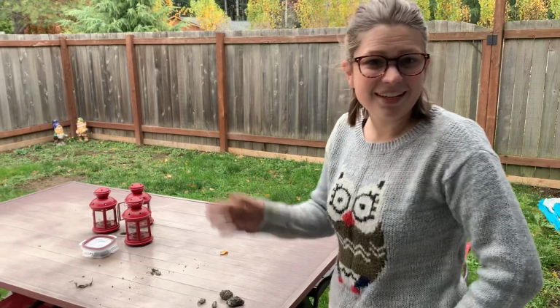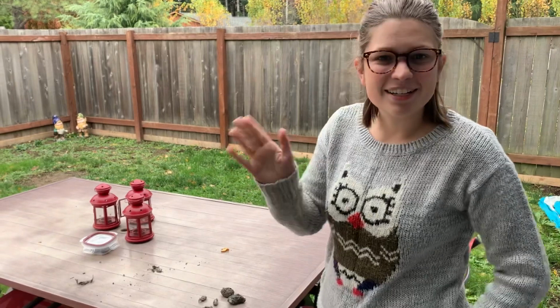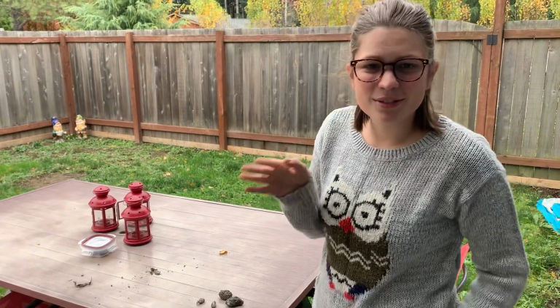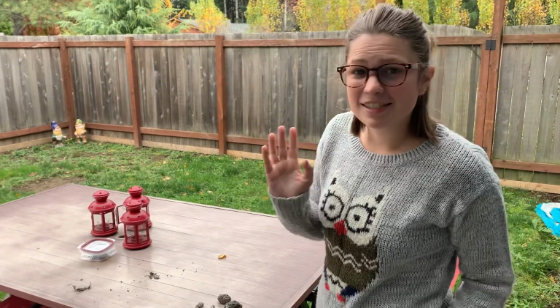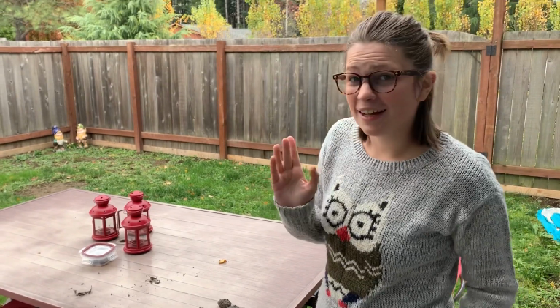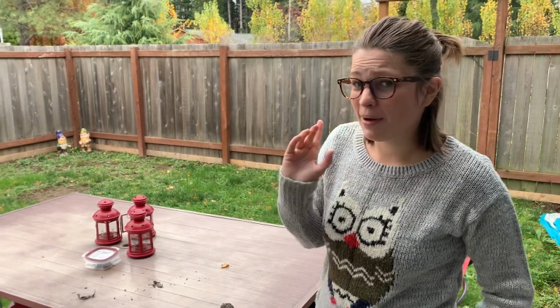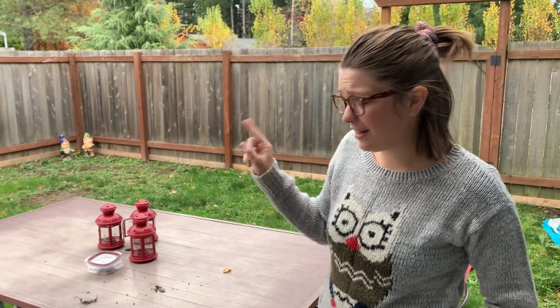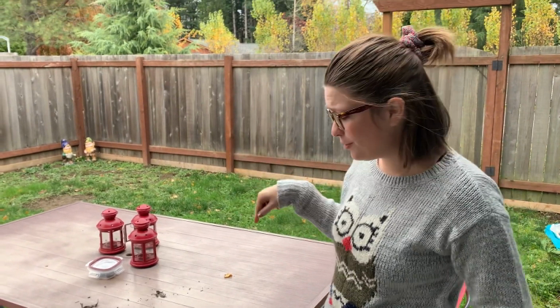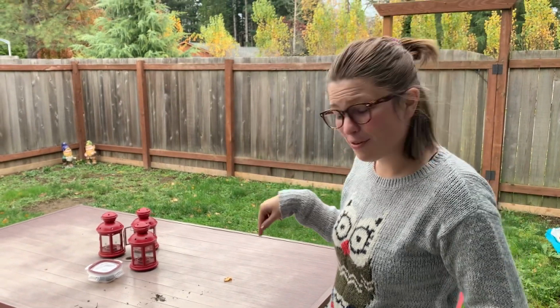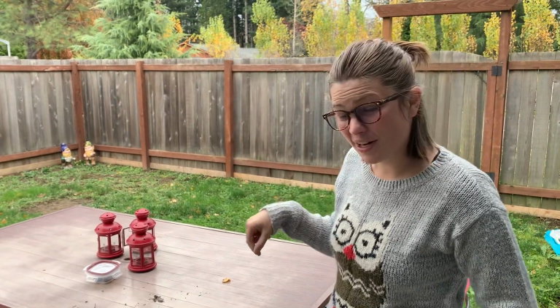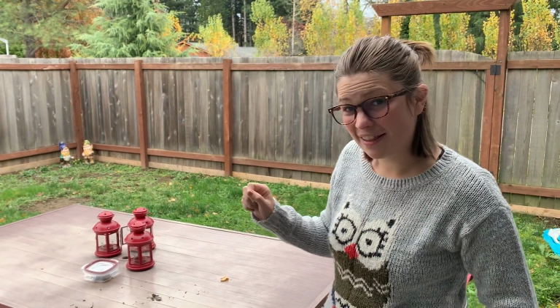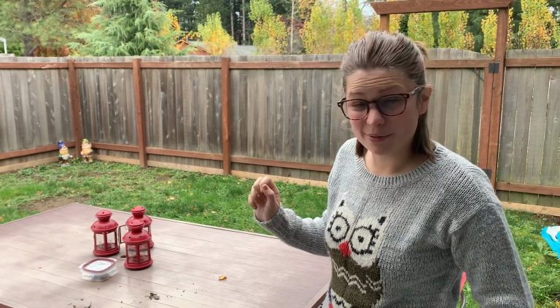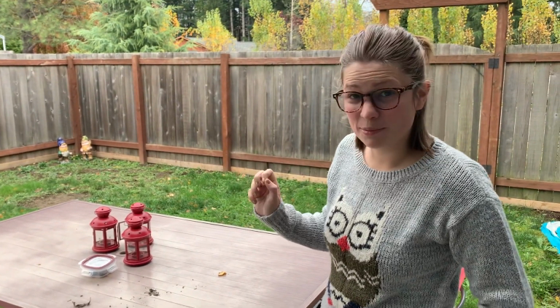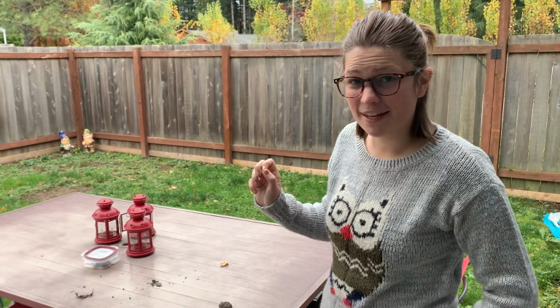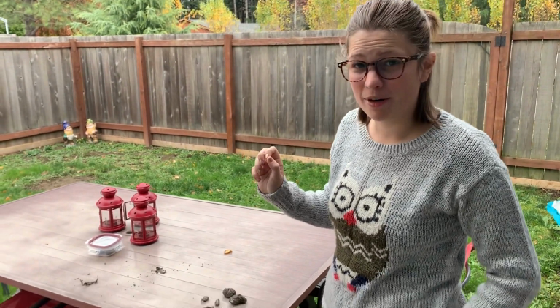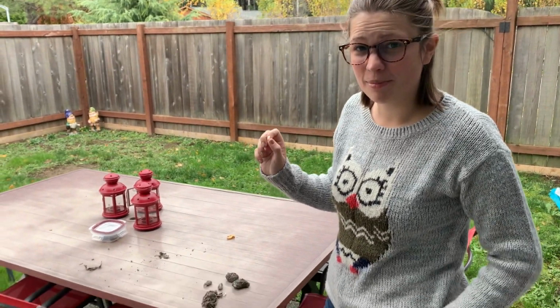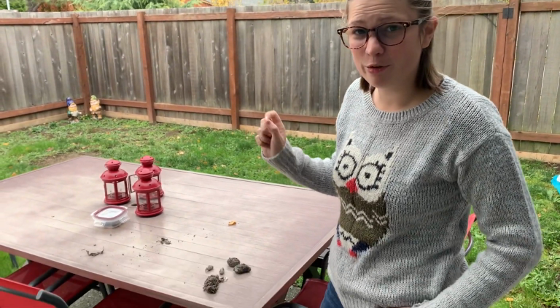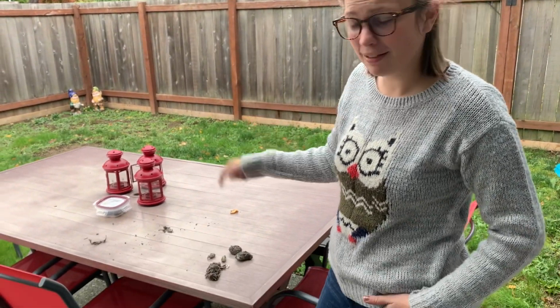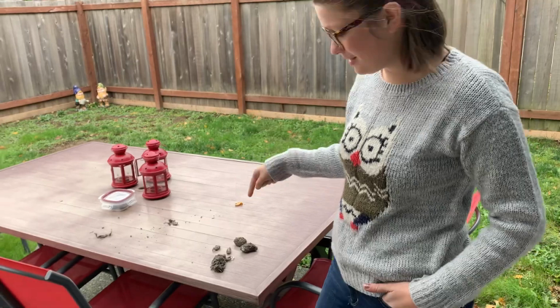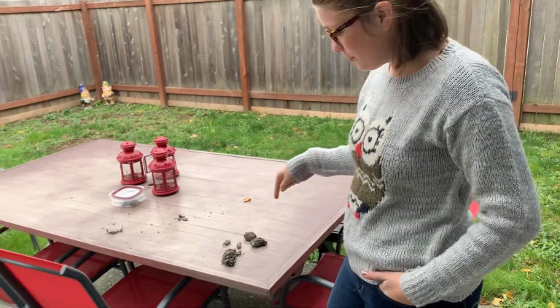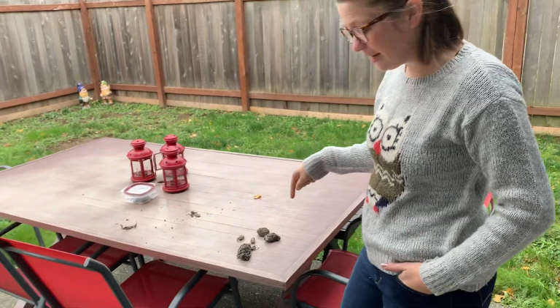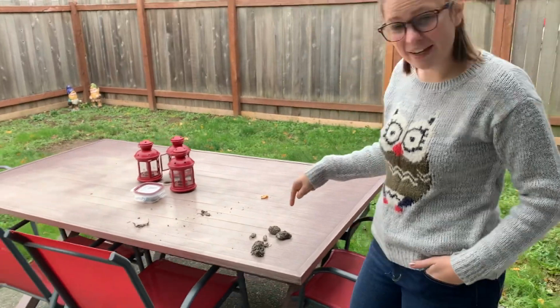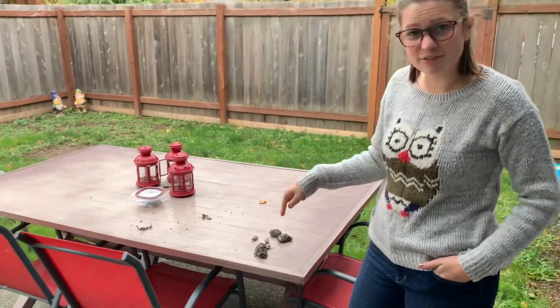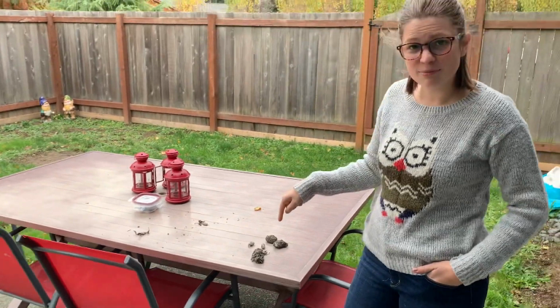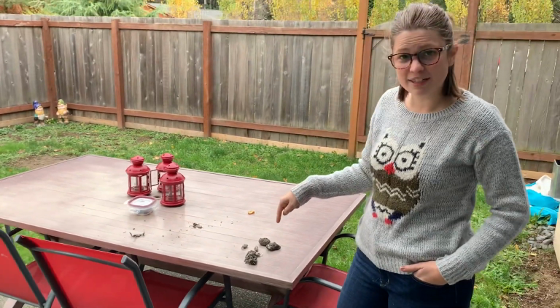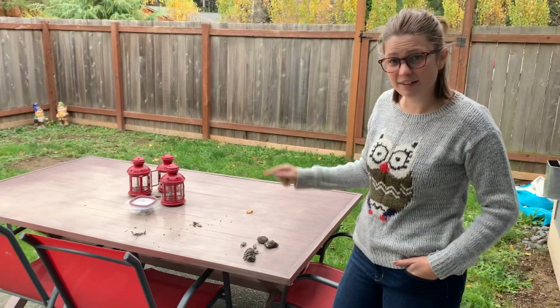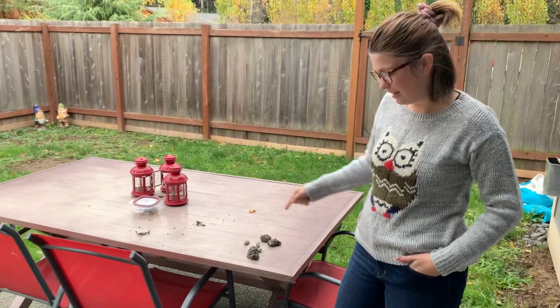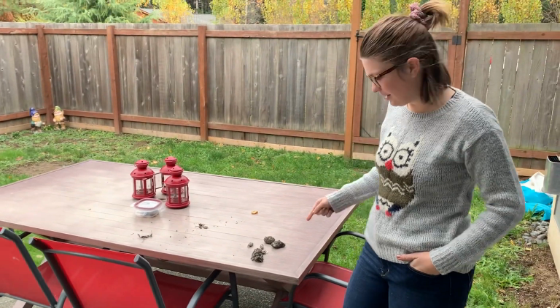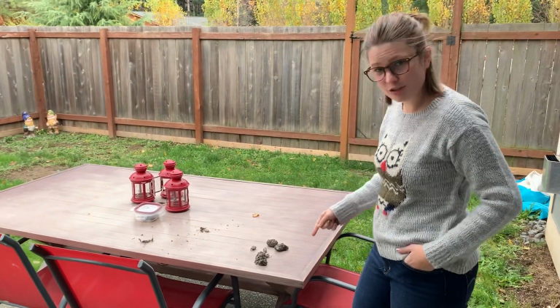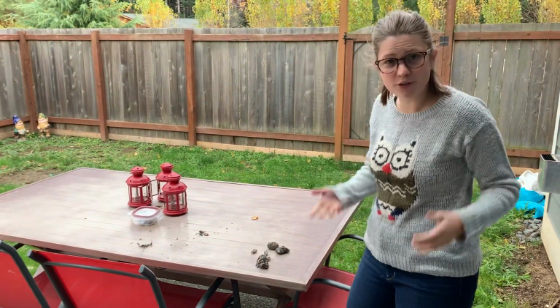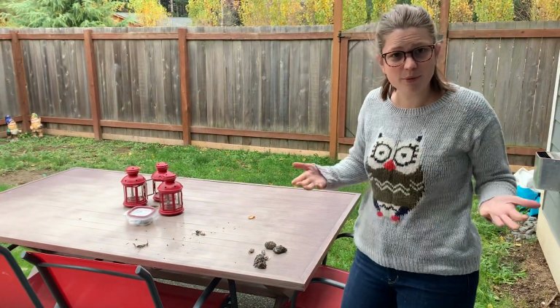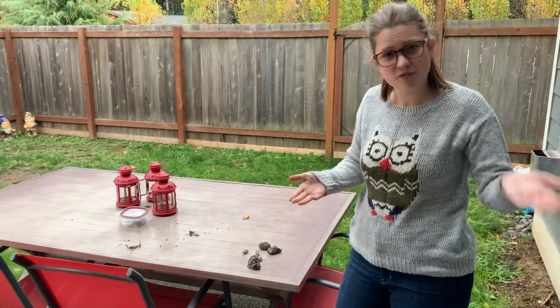Hi students! I told you on Friday that I was going to be taking apart some owl pellets. I have some right here and I'm going to show you what we're going to find.